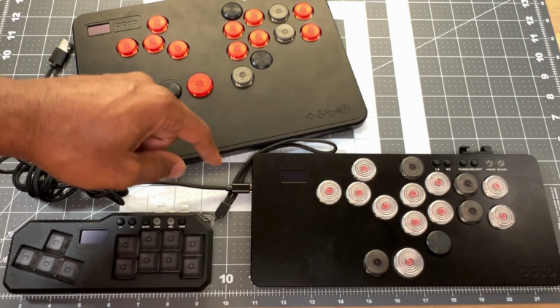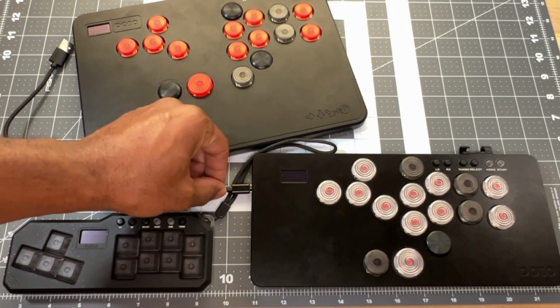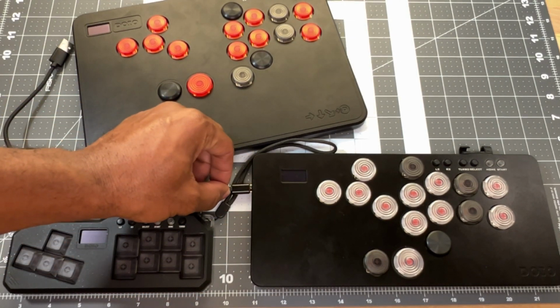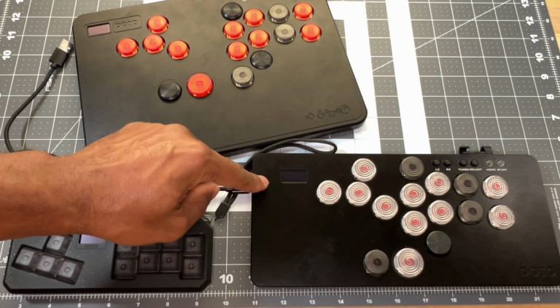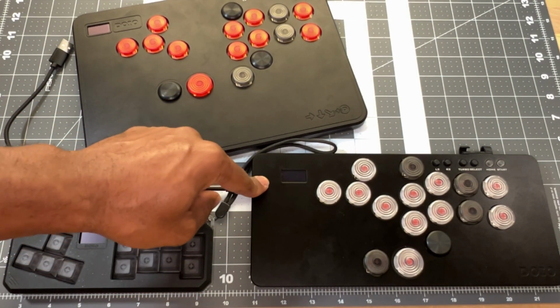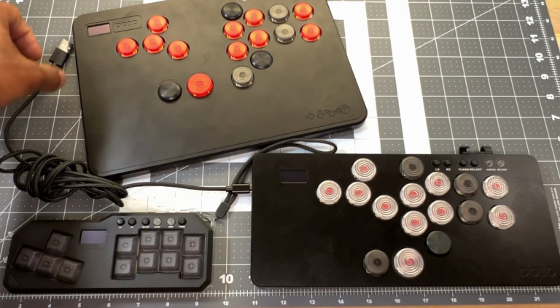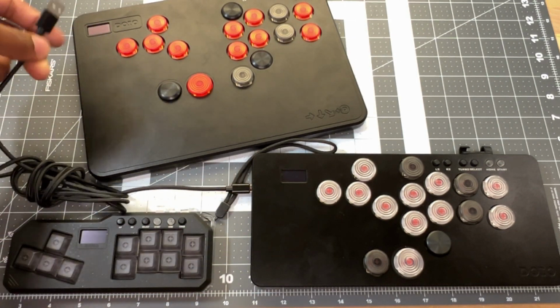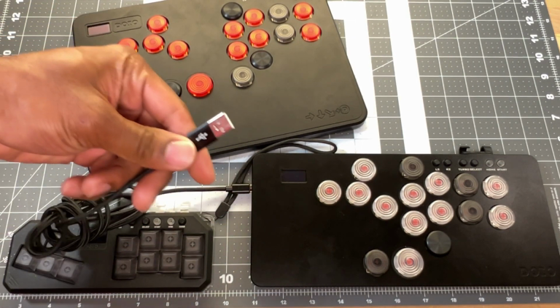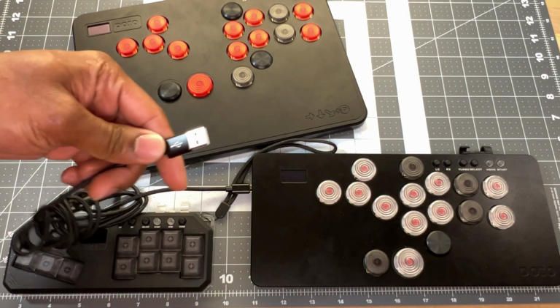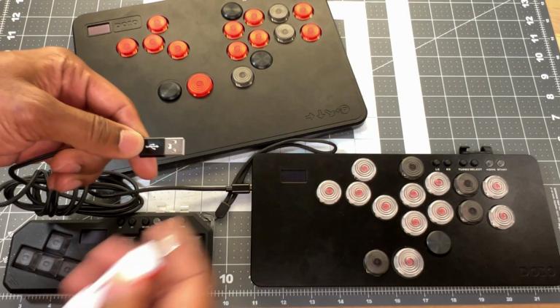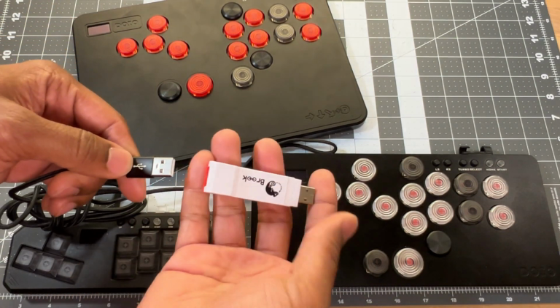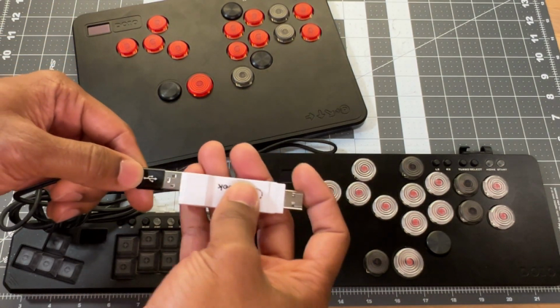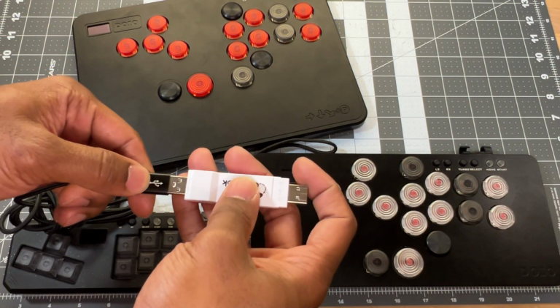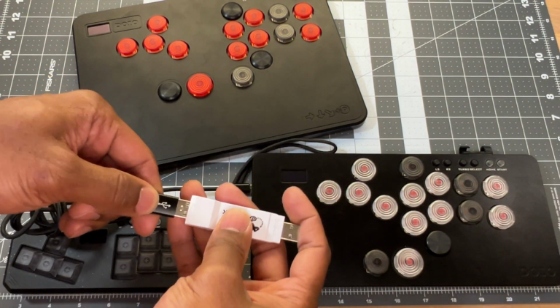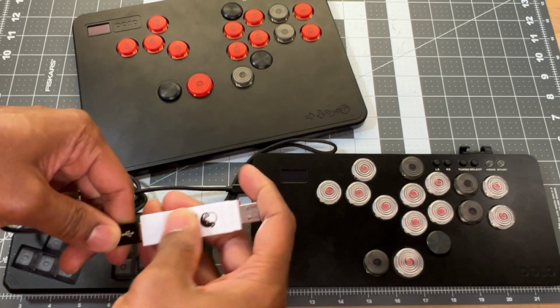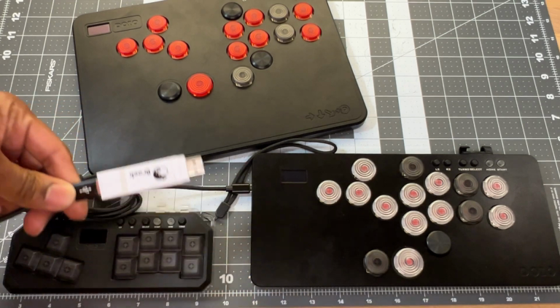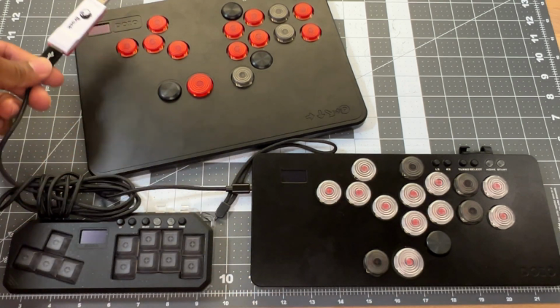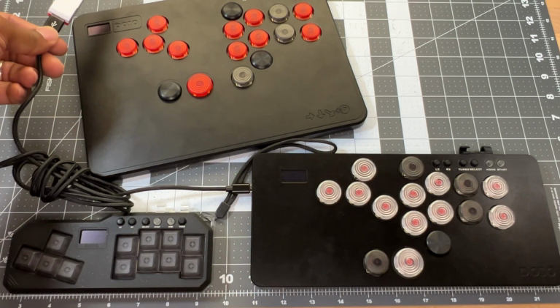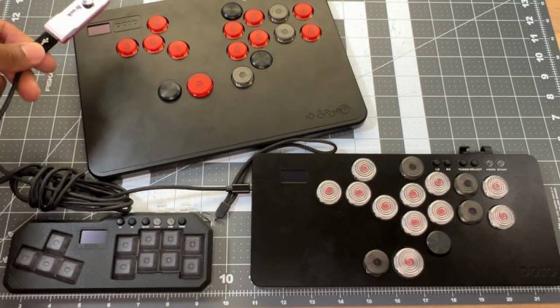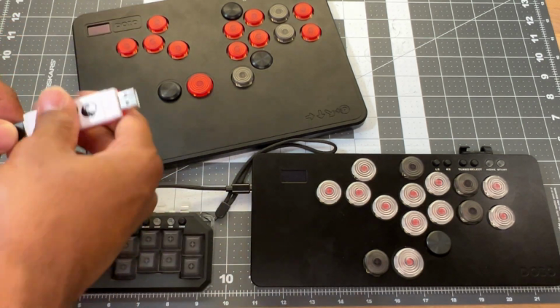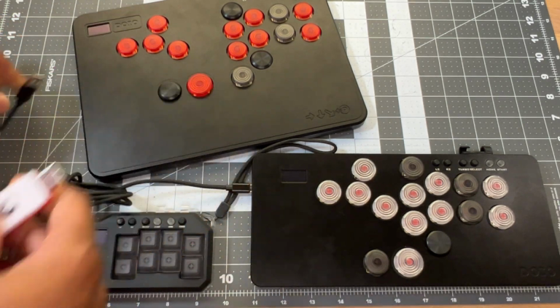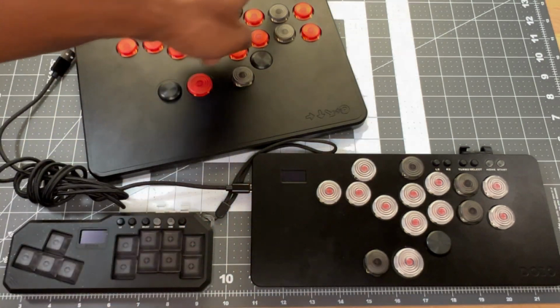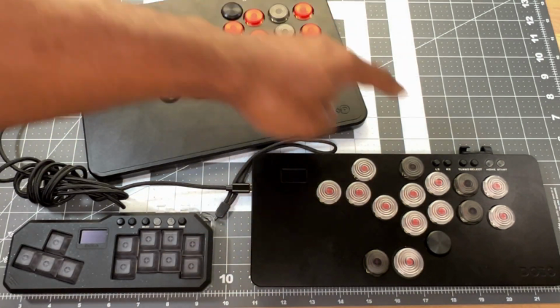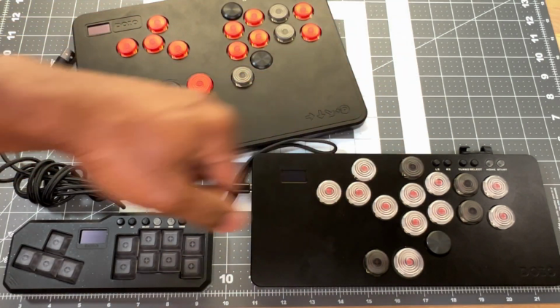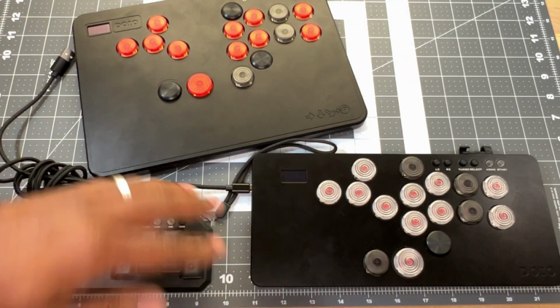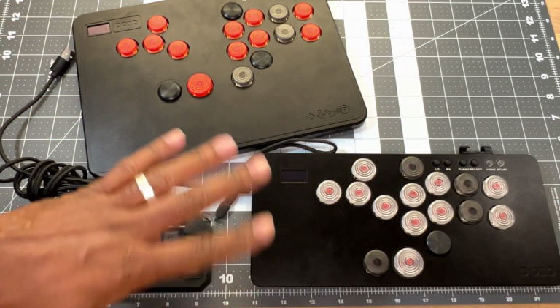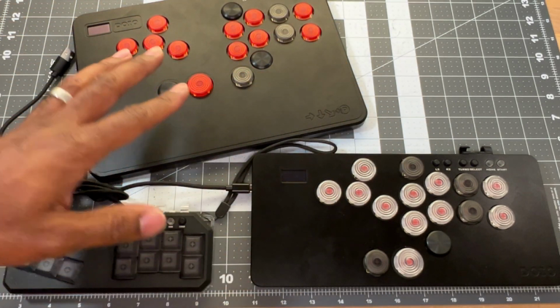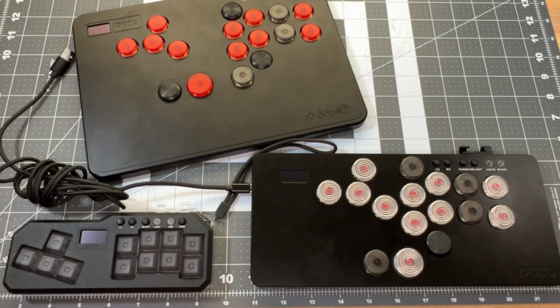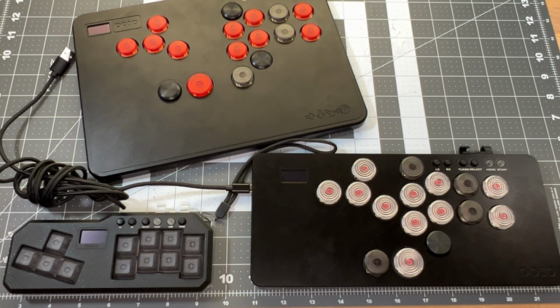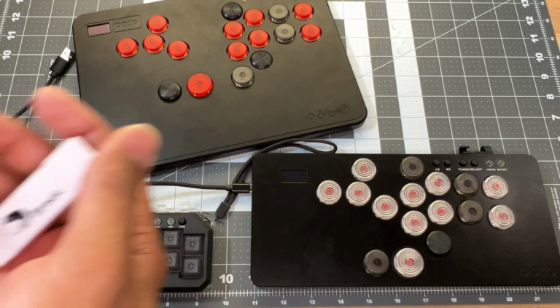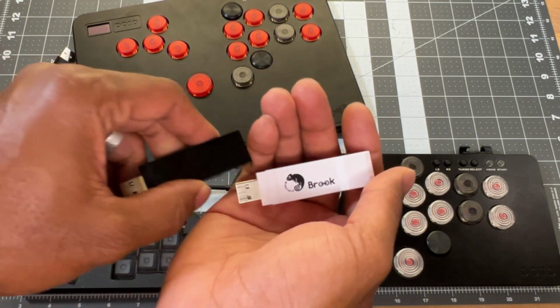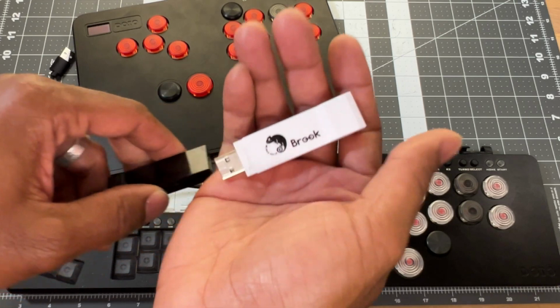To connect to your console out of the box, connect your power to the power port, take the other end and the adapter, connect it here, and connect right into your console. Press the home button and you'll be all set.